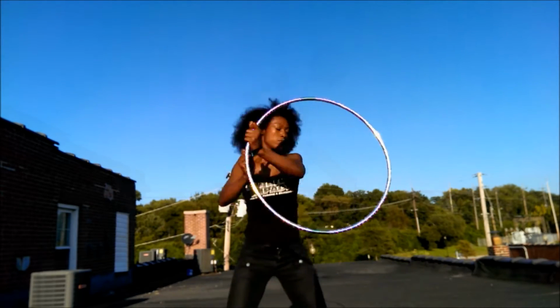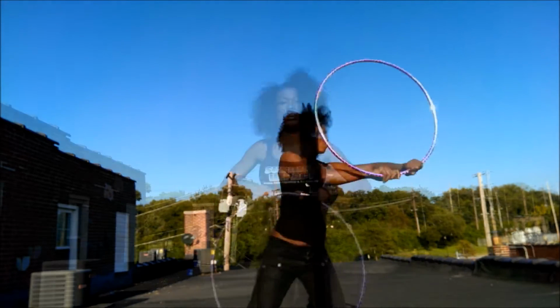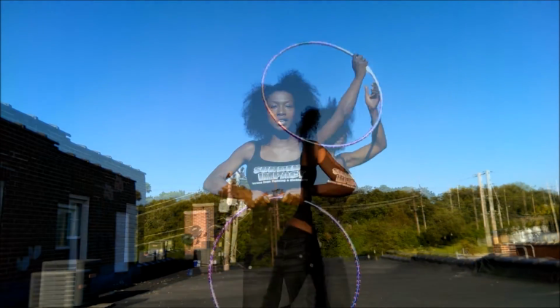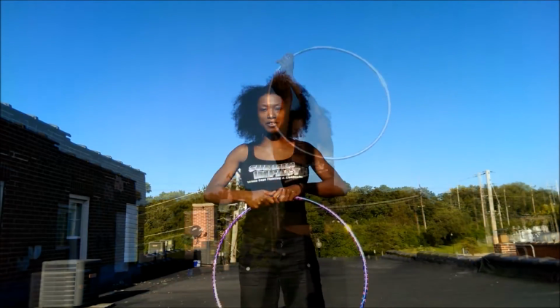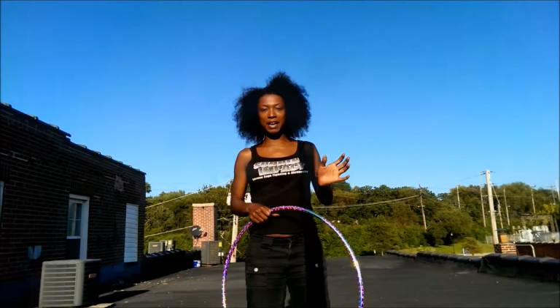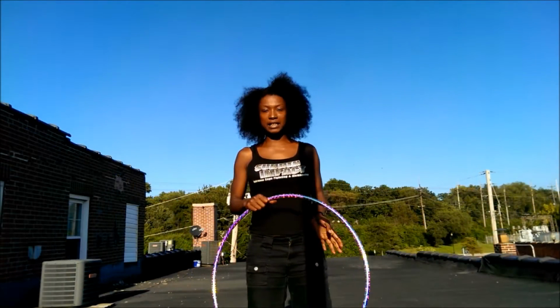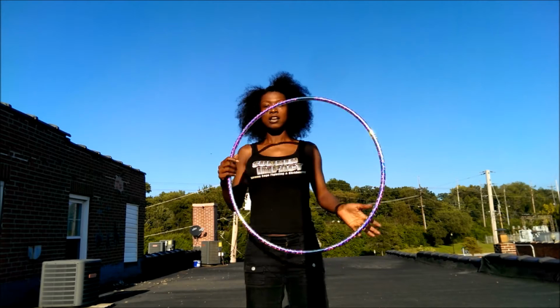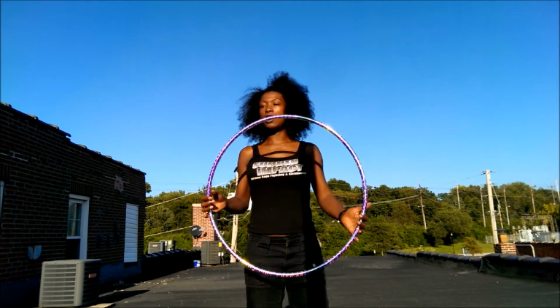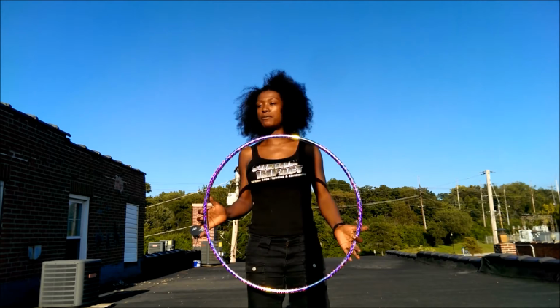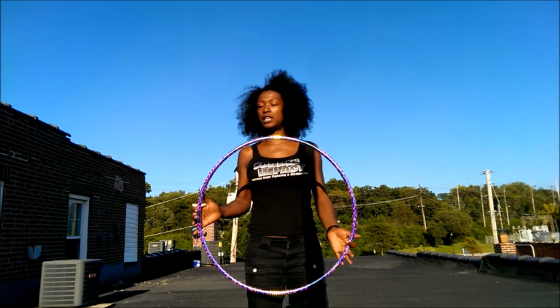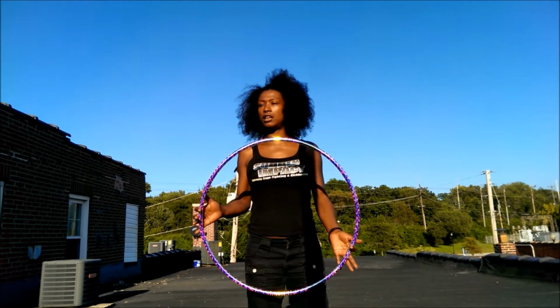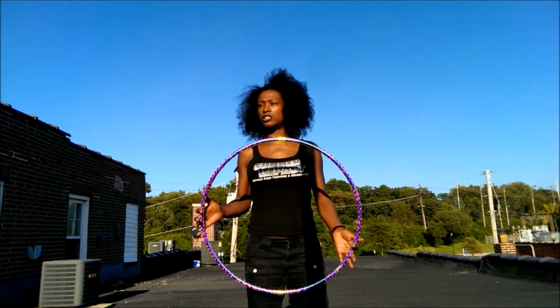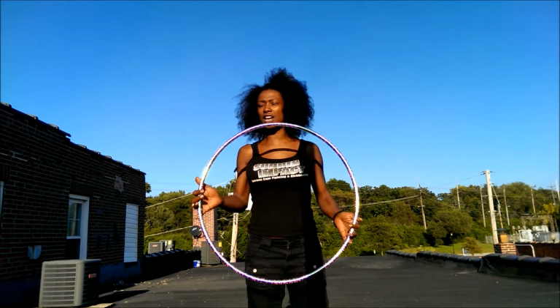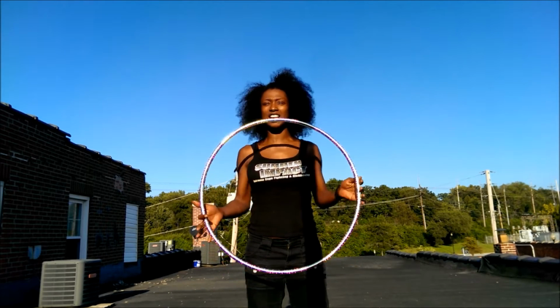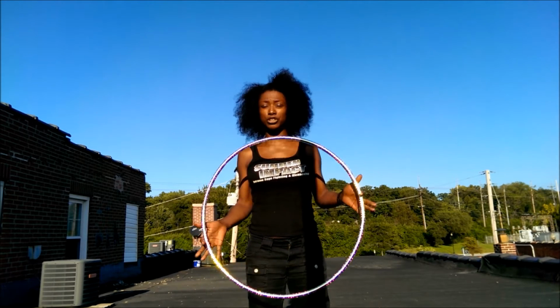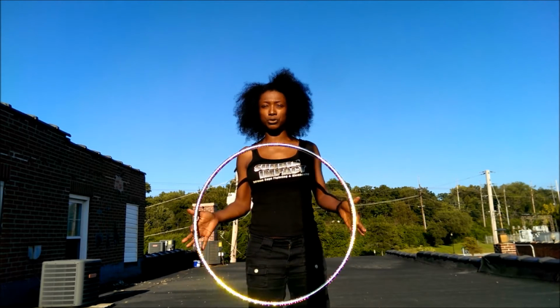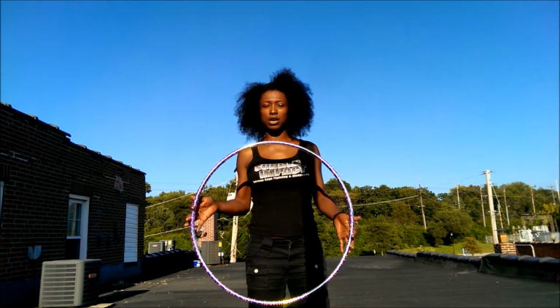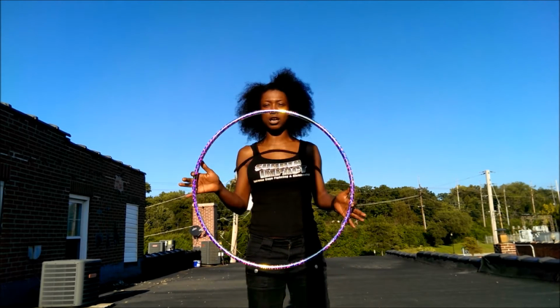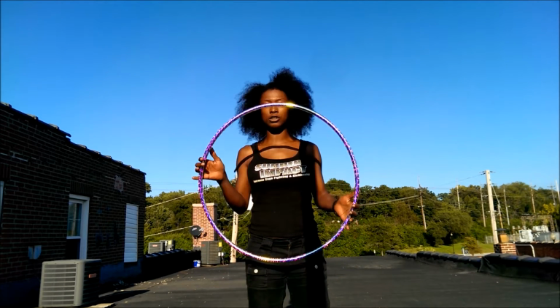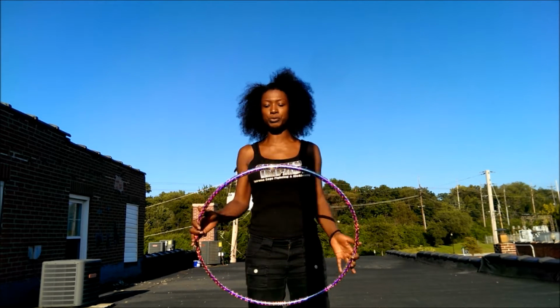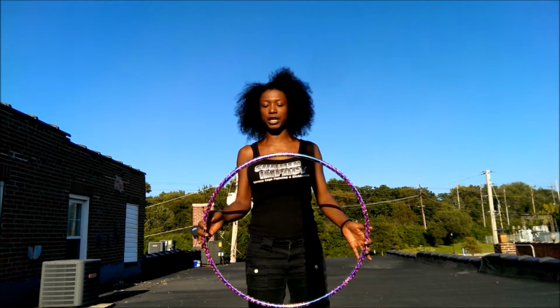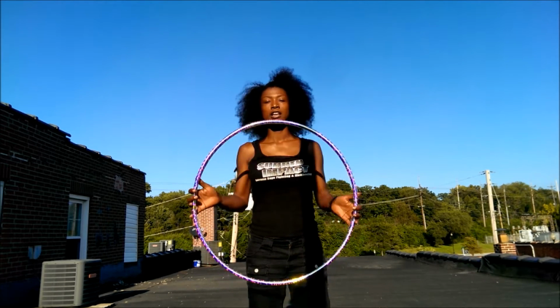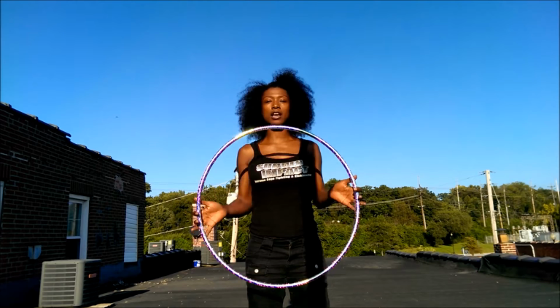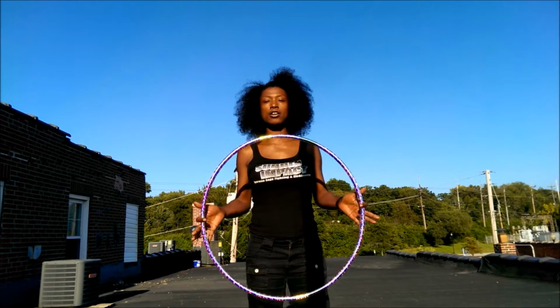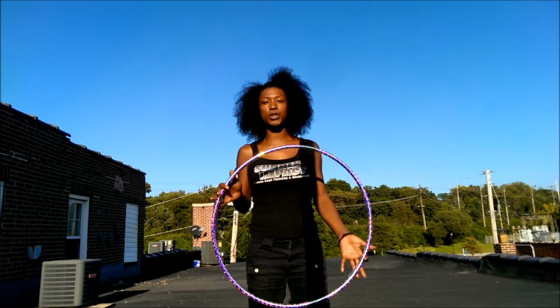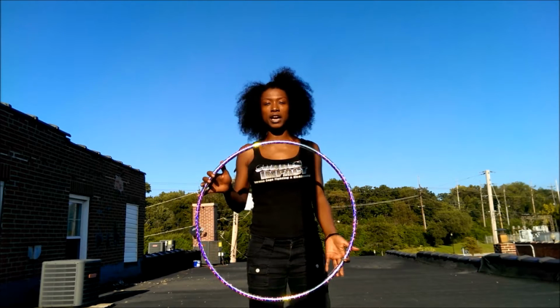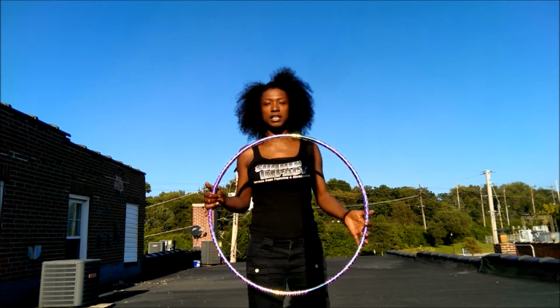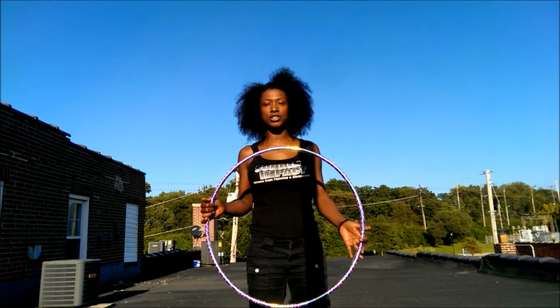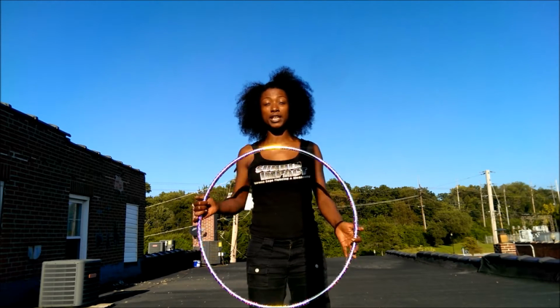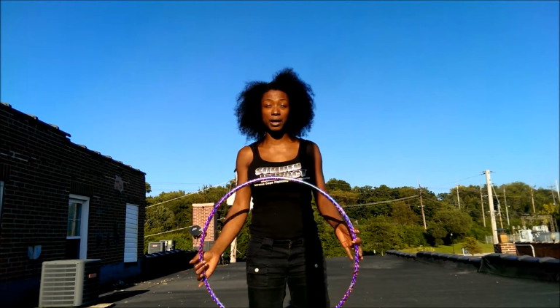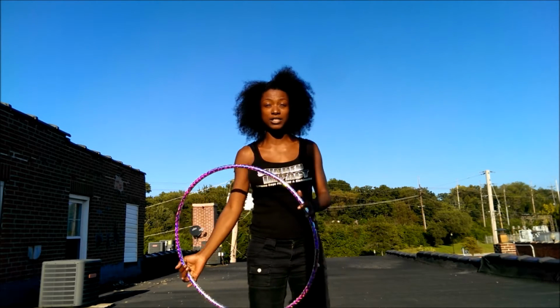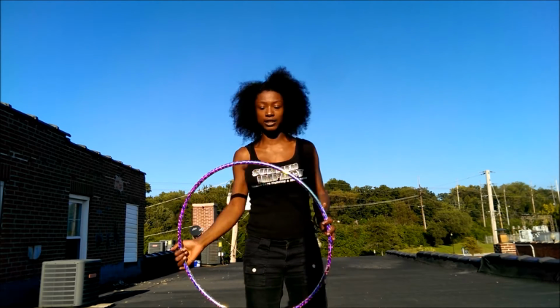Hello everybody! I'm gonna show you guys how to do a hoop trick that I call the floating isolation or the getaway isolation.